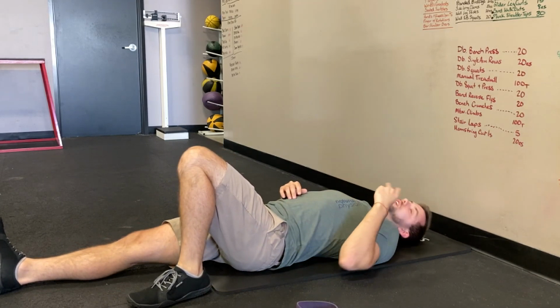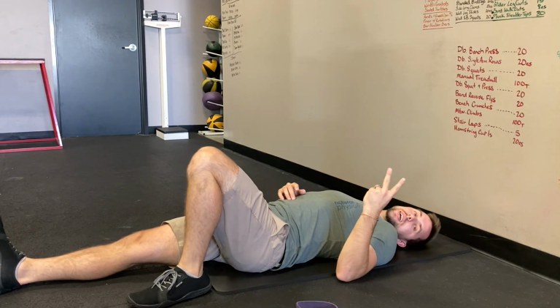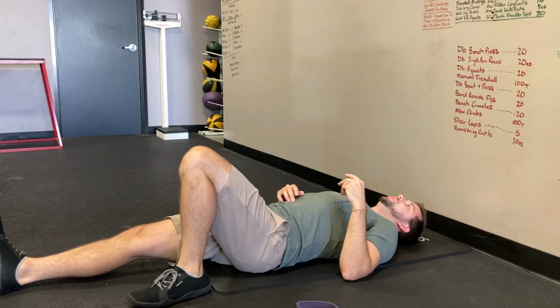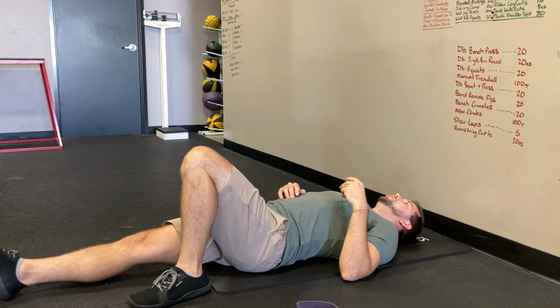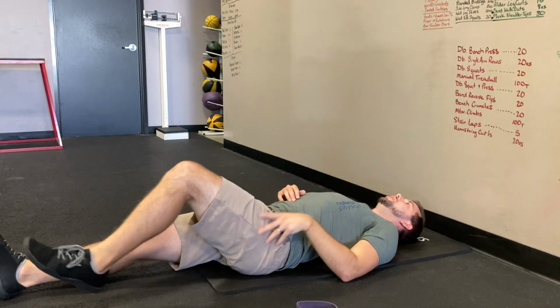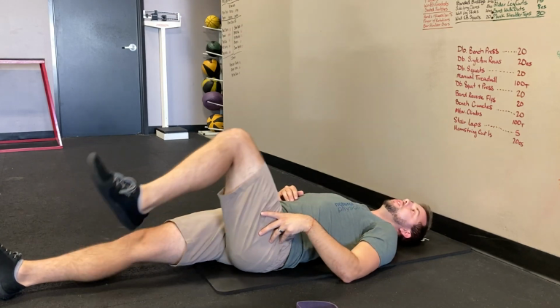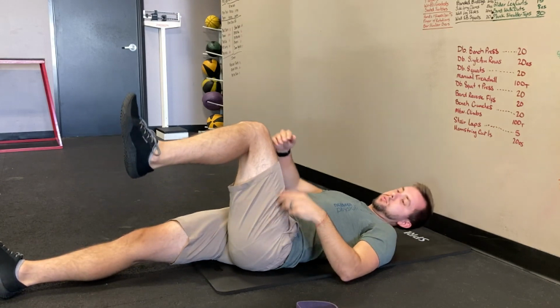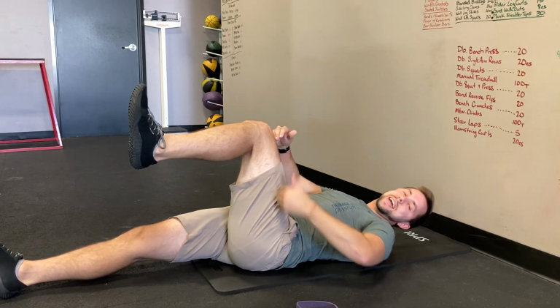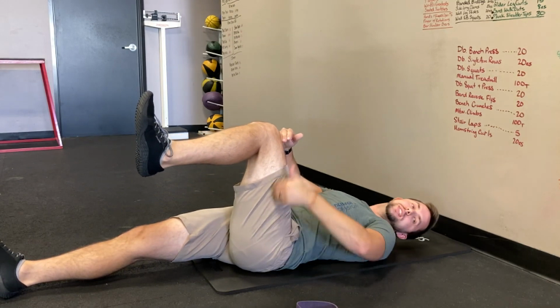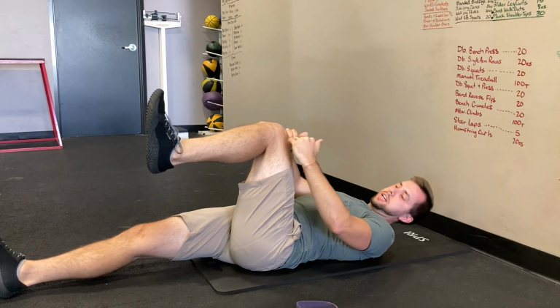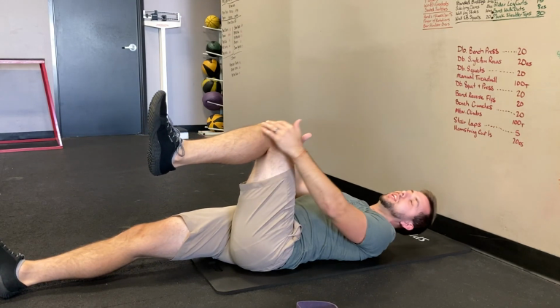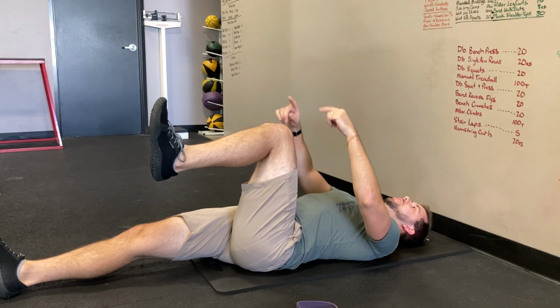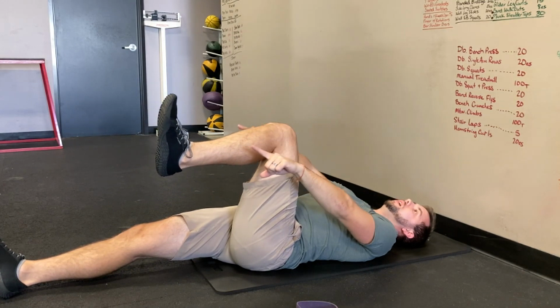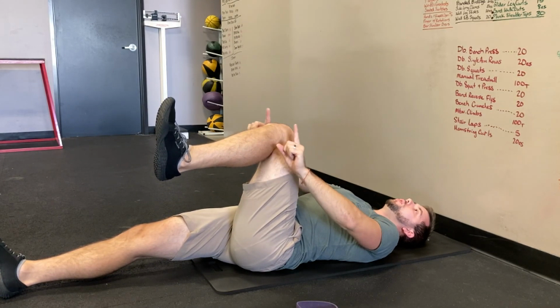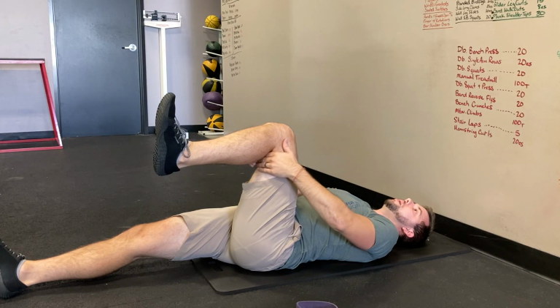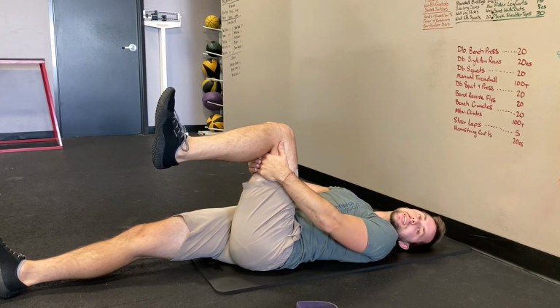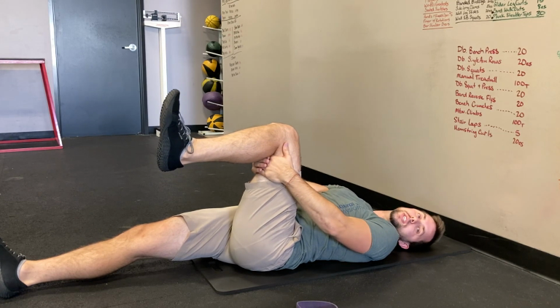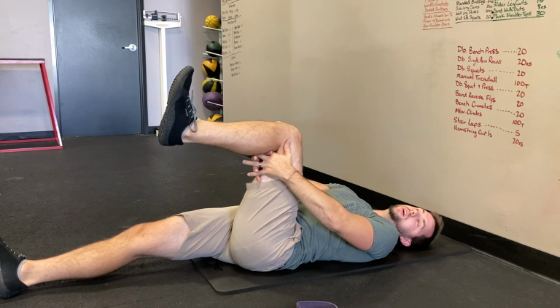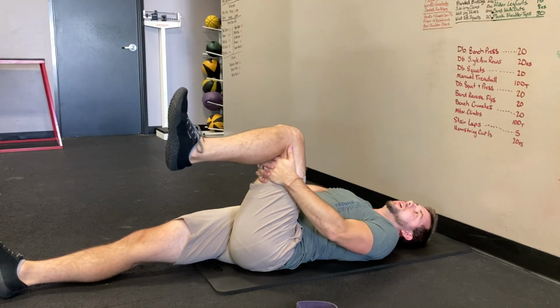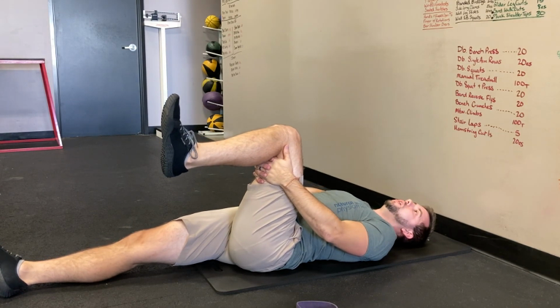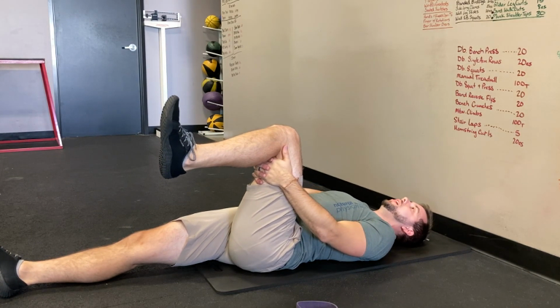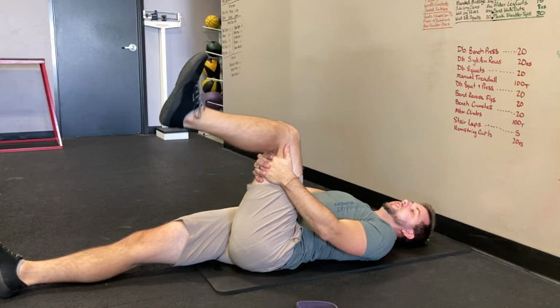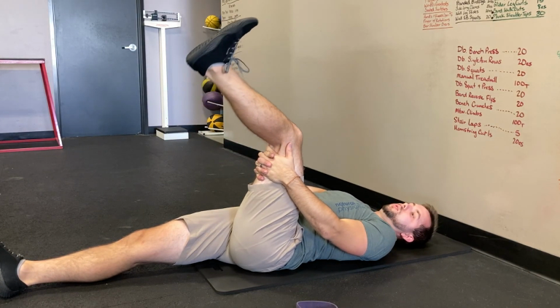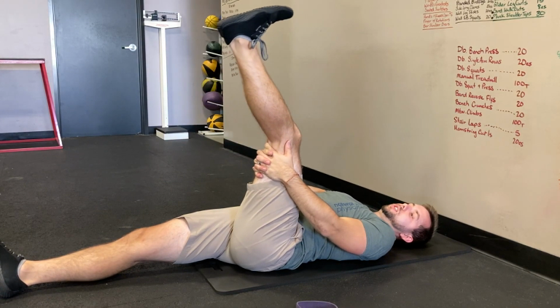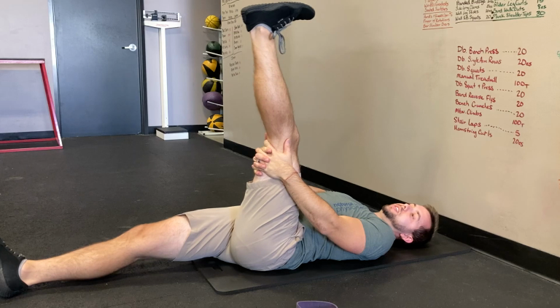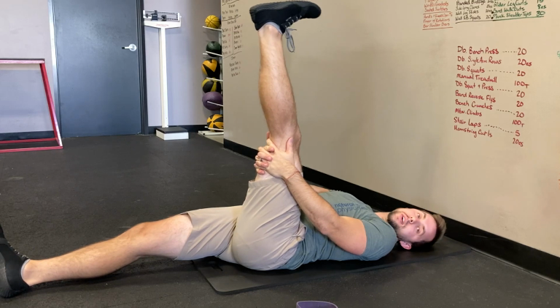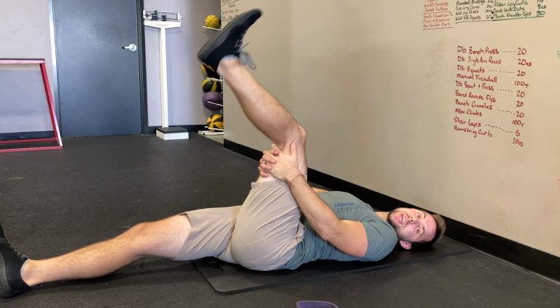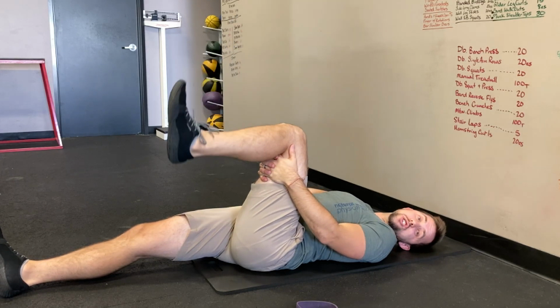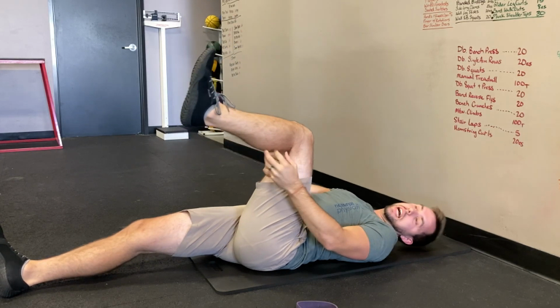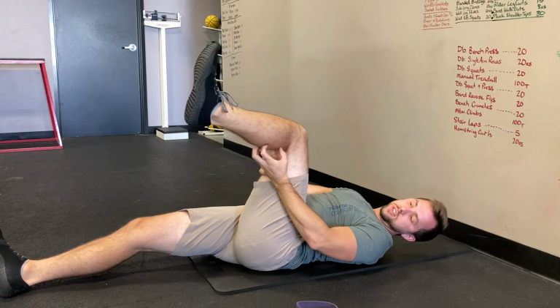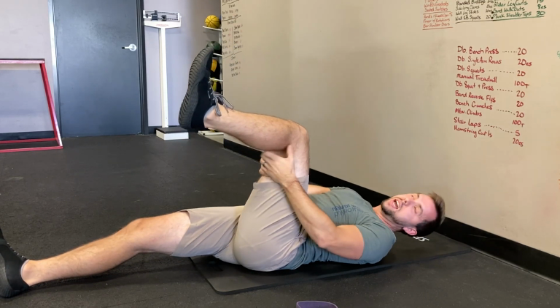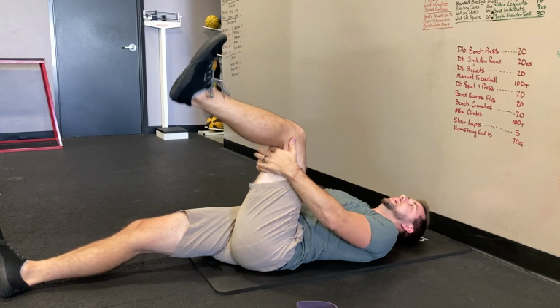Your second option is to bring your knee up to 90 degrees here and 90 degrees here, pull your toe up and tighten up the tissue, hold your leg there, then slowly straighten the knee out. That's another option — I start to feel the zing kind of back in the calf.